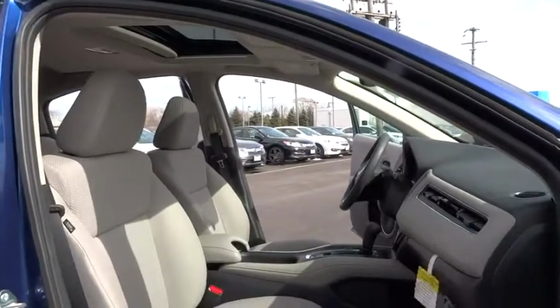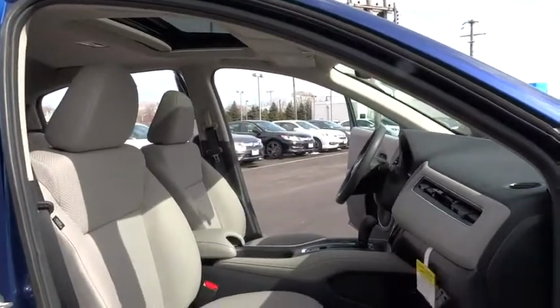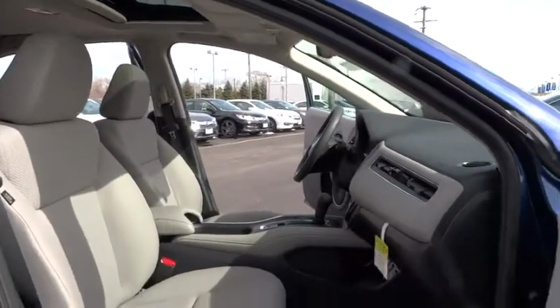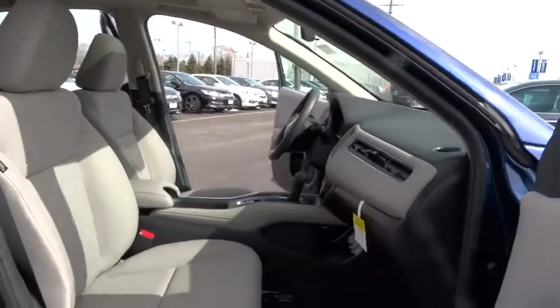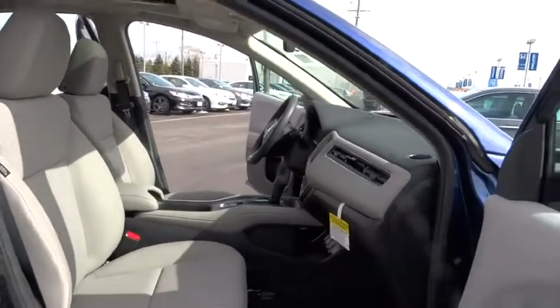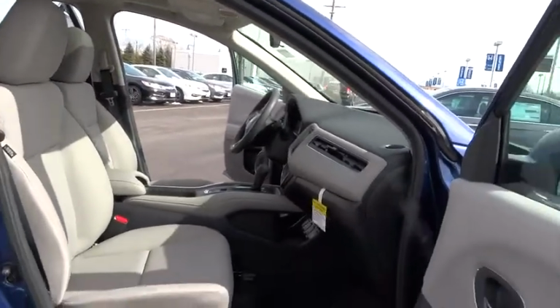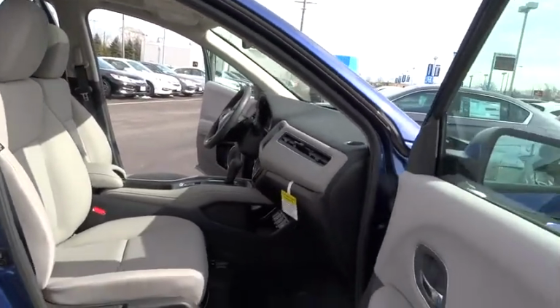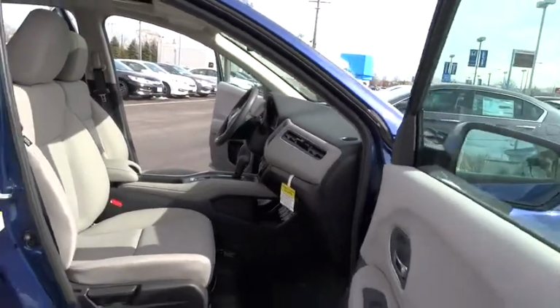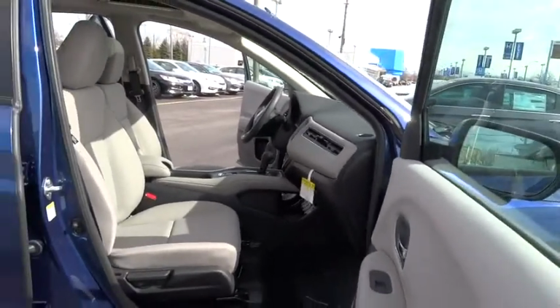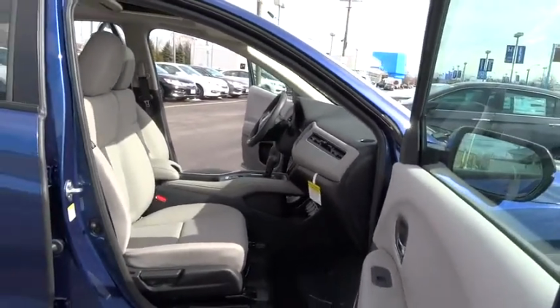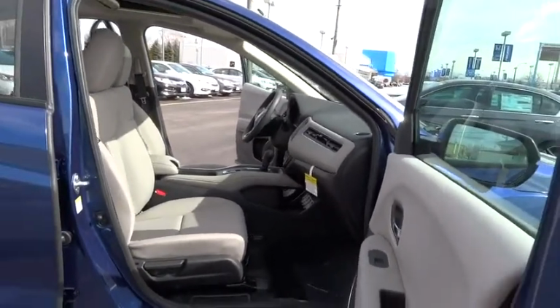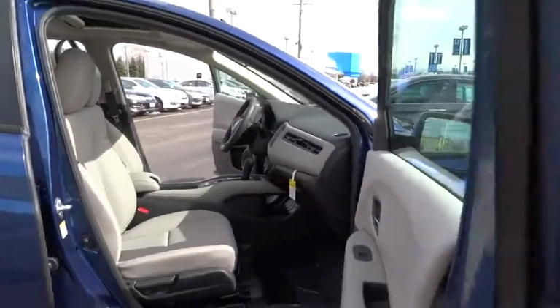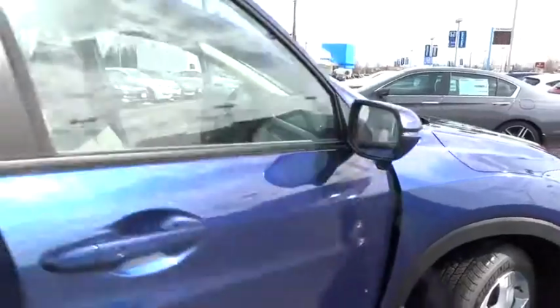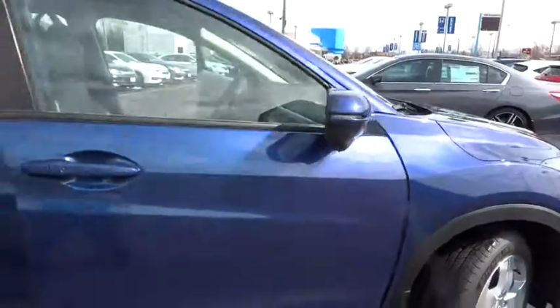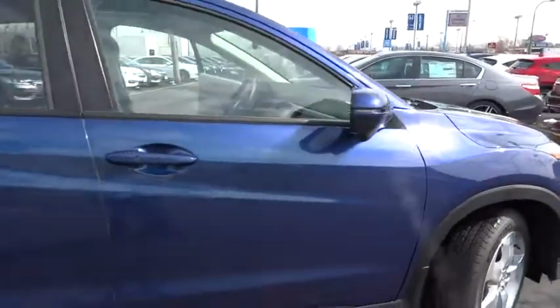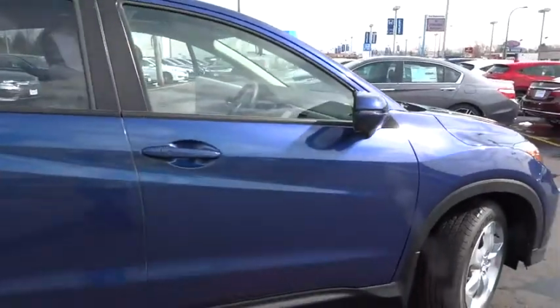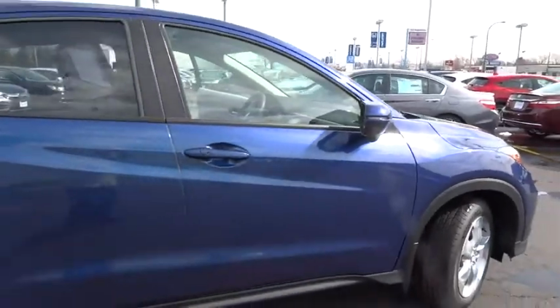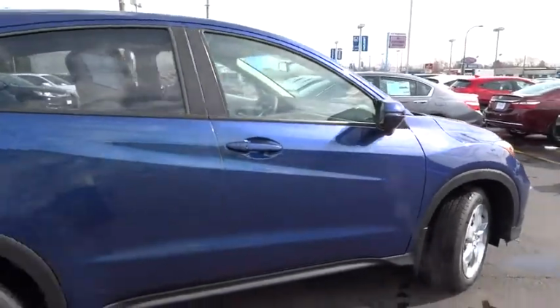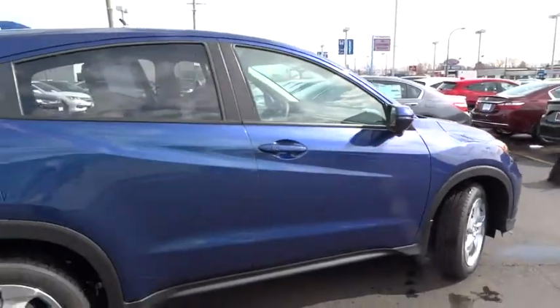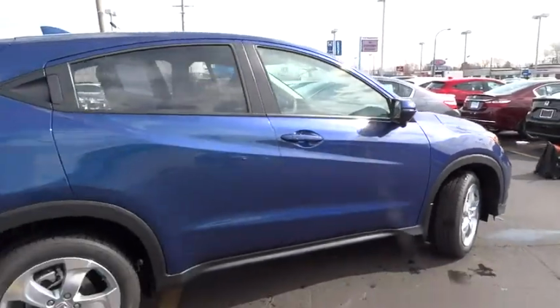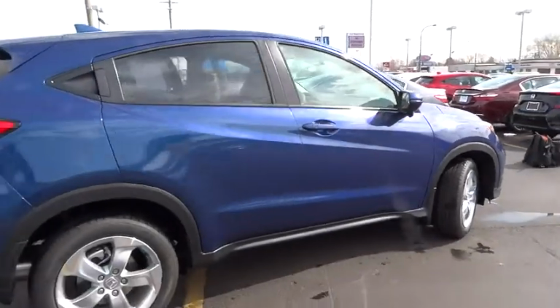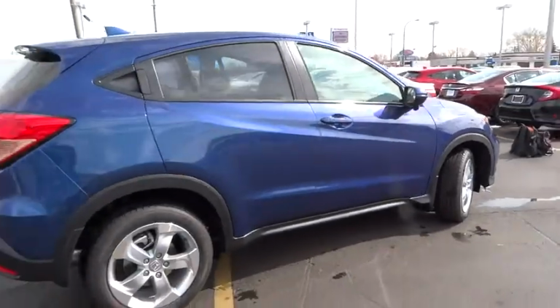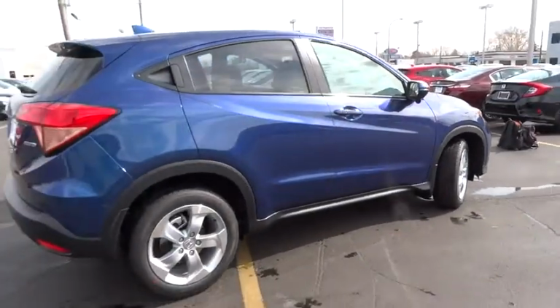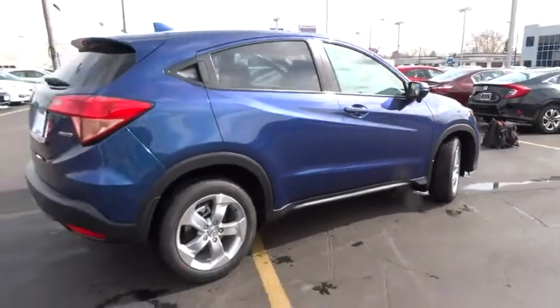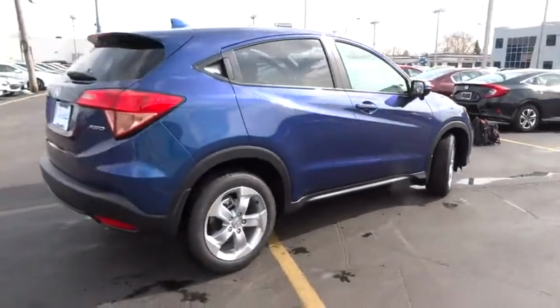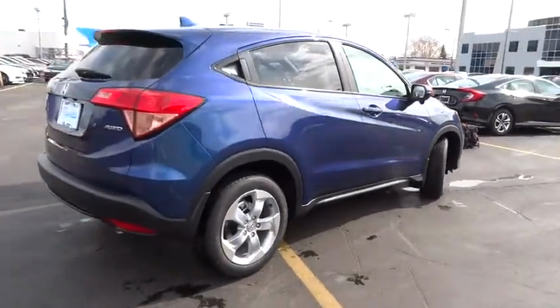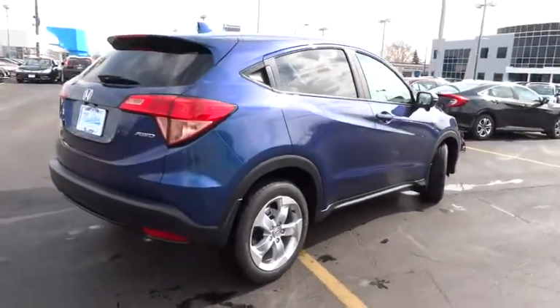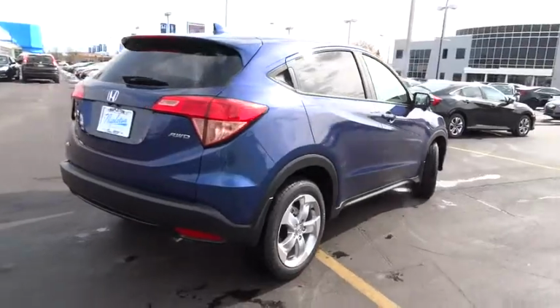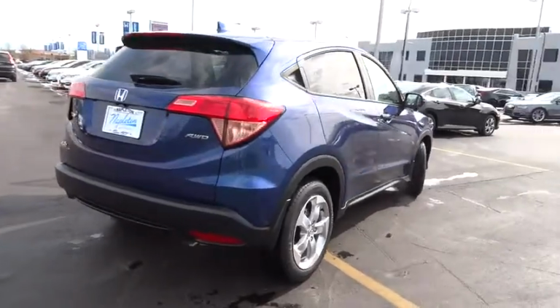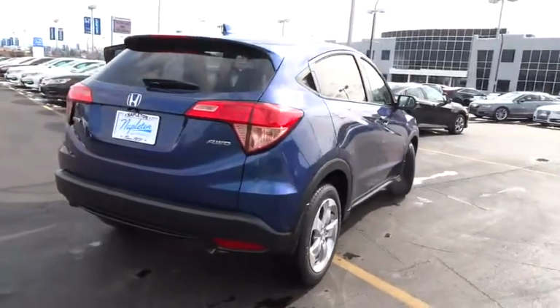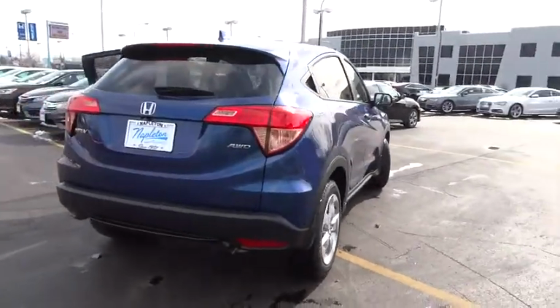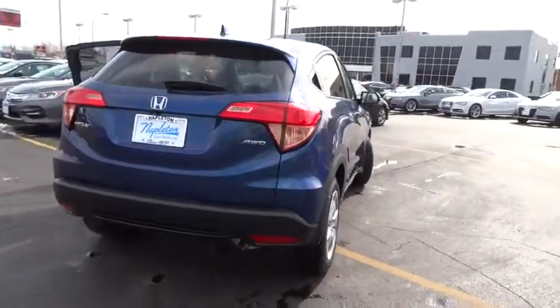Here are some of this vehicle's great options: traction control, dual airbags, alloy wheels, air conditioning, power steering, four-wheel disc brakes, heated front seats, fog lights.